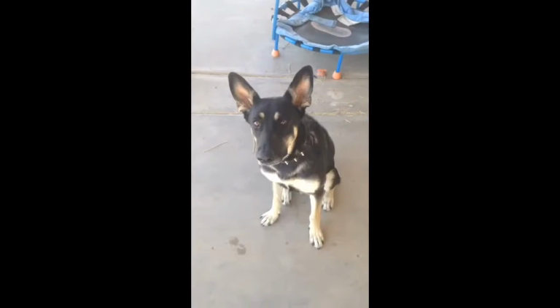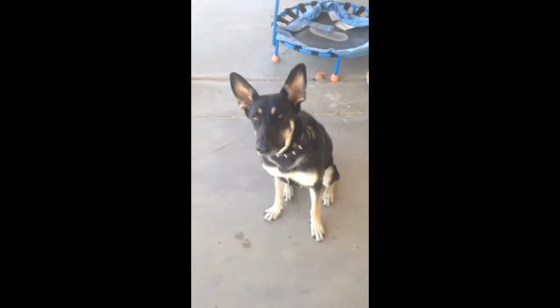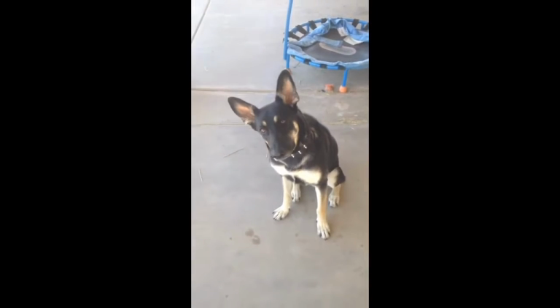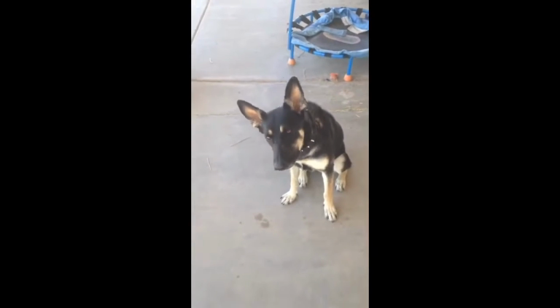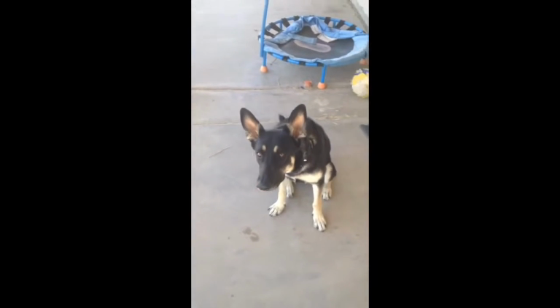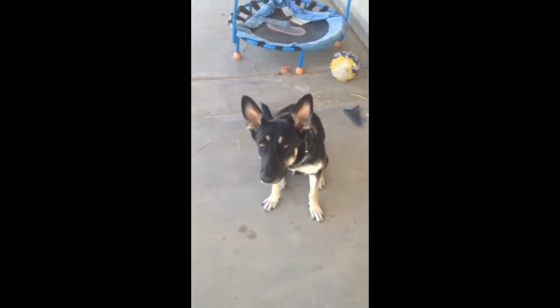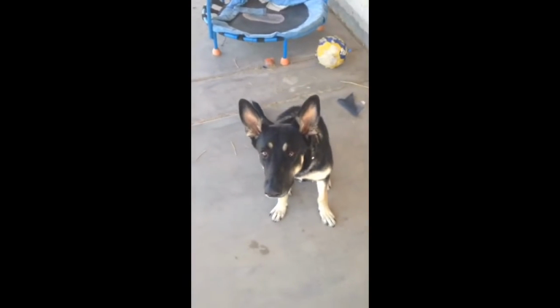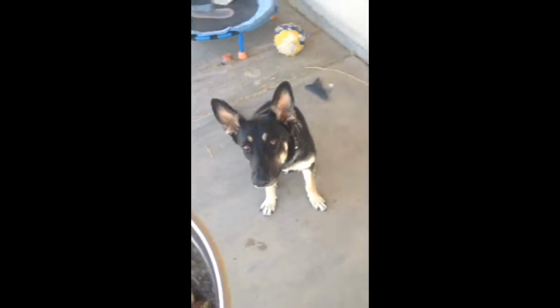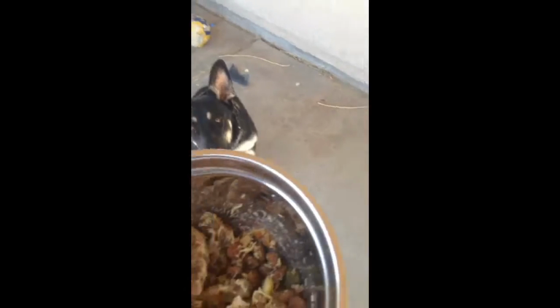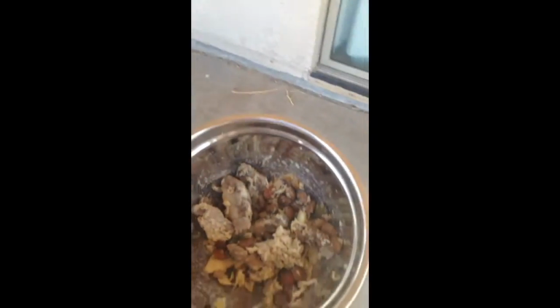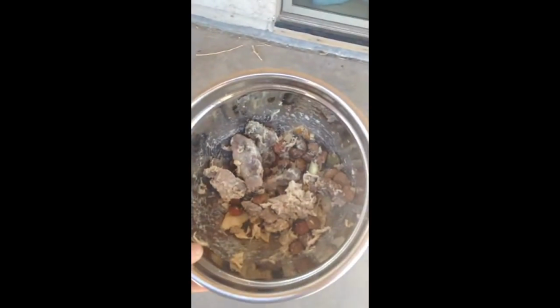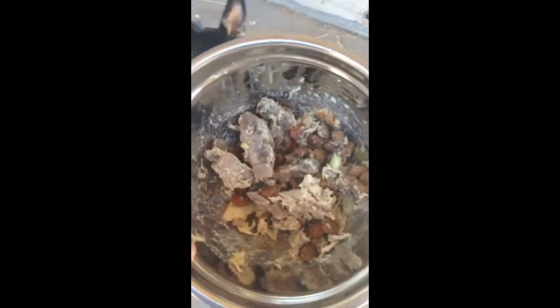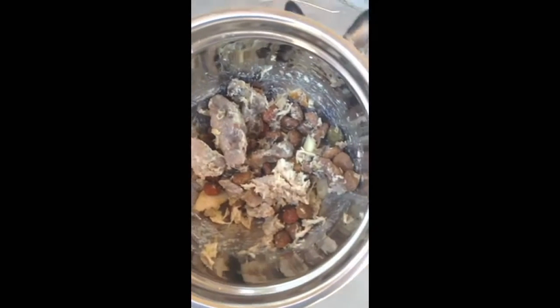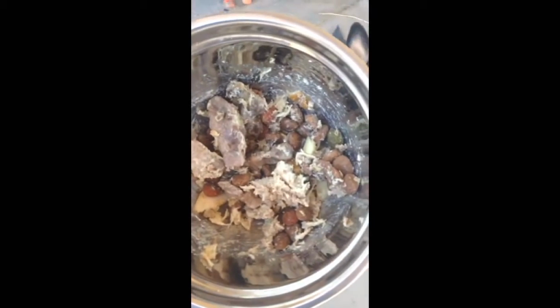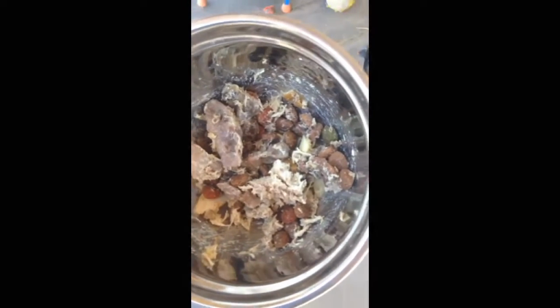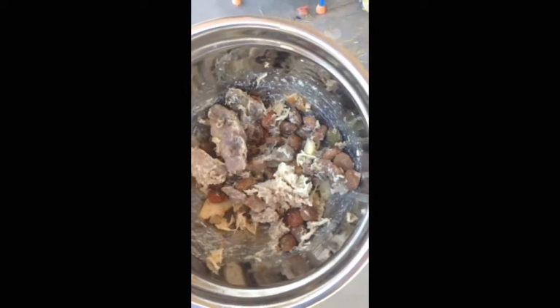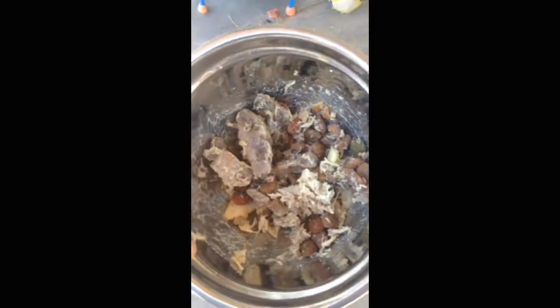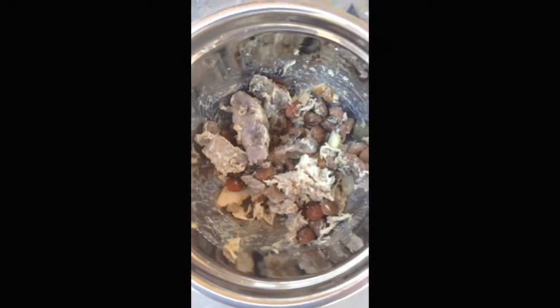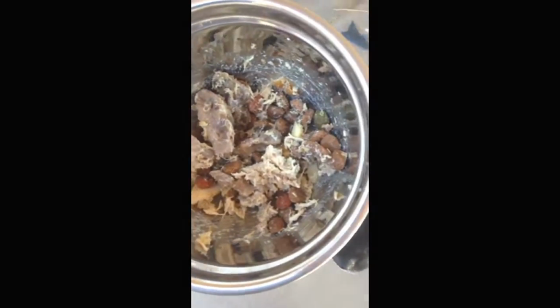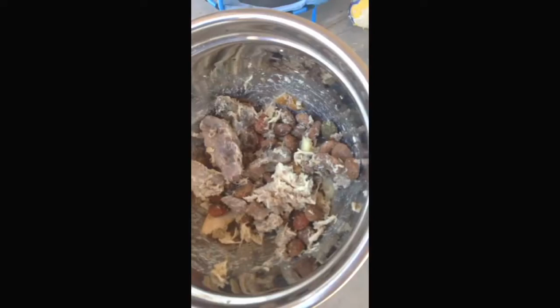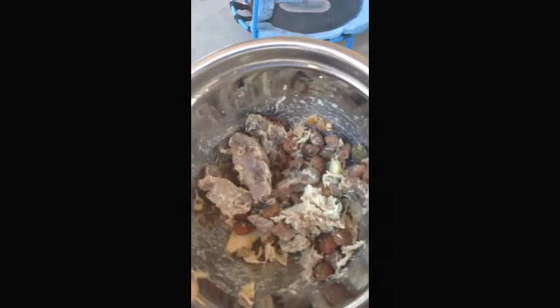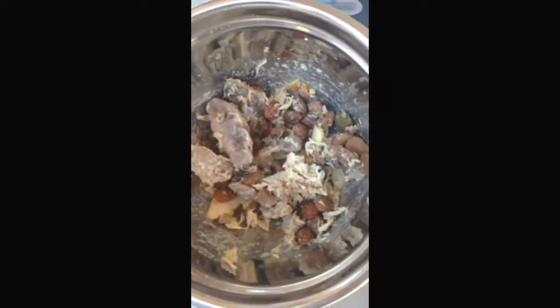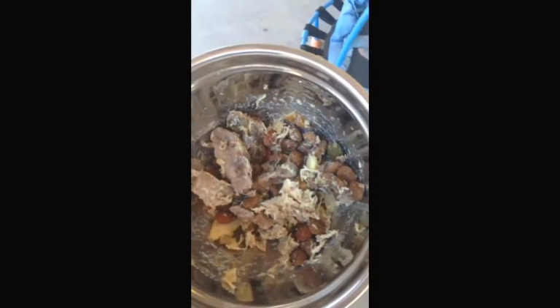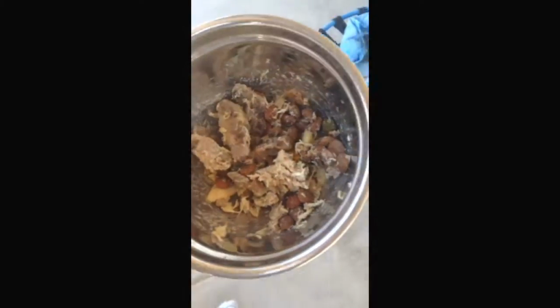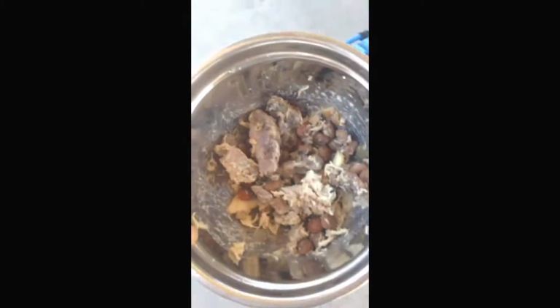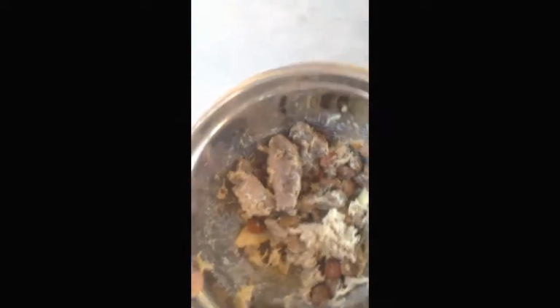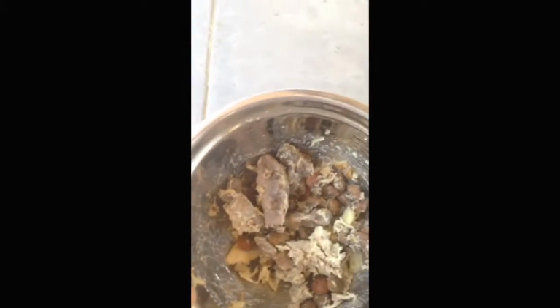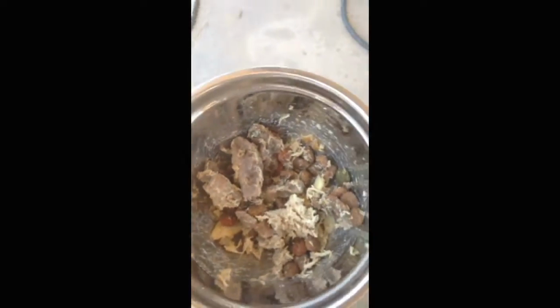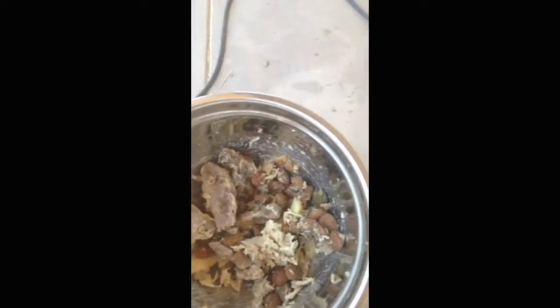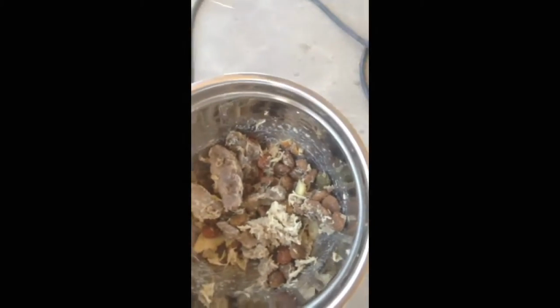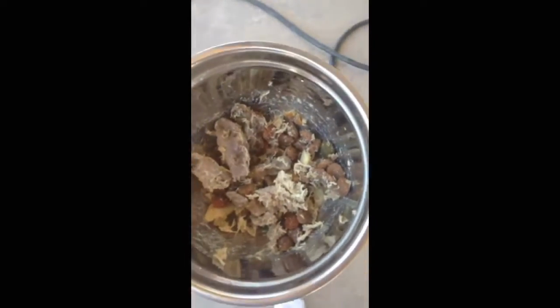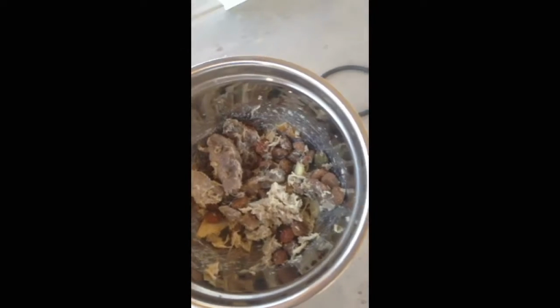There's my beautiful girl. Homemade dog food — we got the chicken hearts, chicken hamburger. I mix it with dry dog food, just to make sure she's getting all the vitamins she needs.